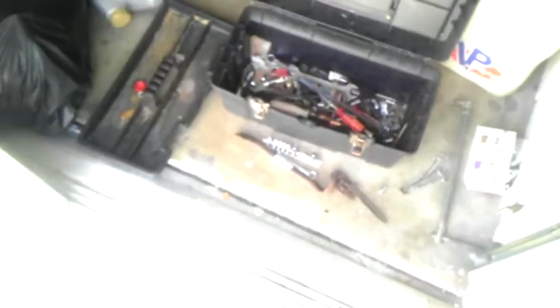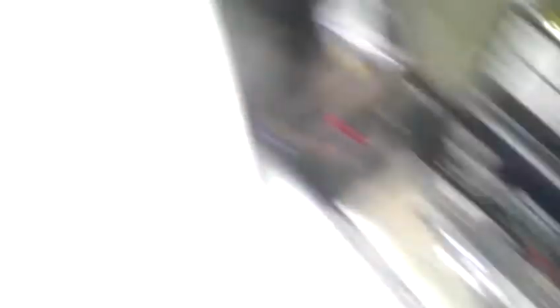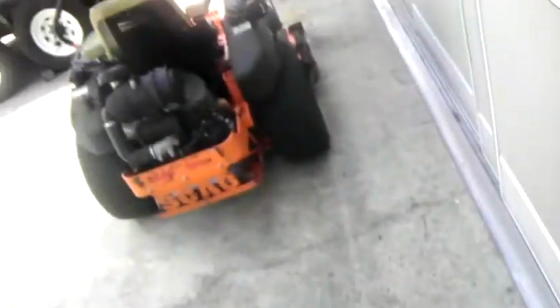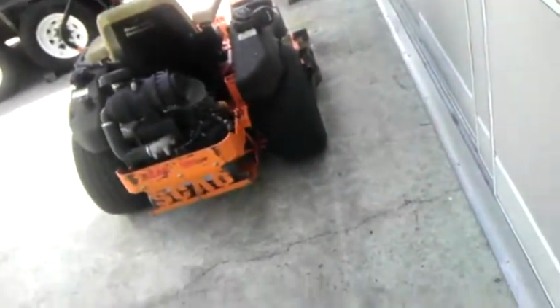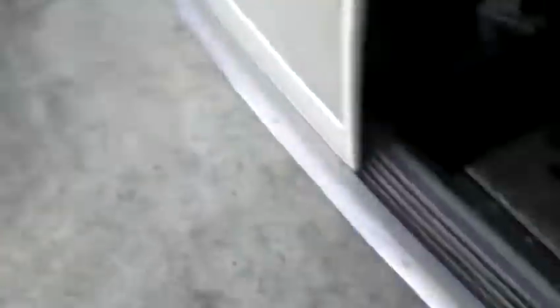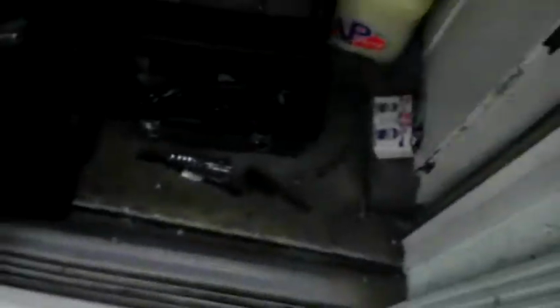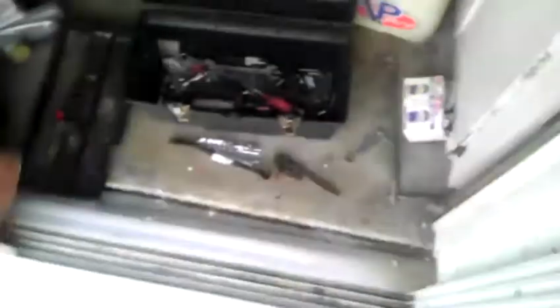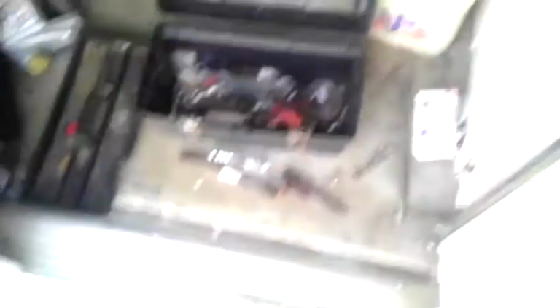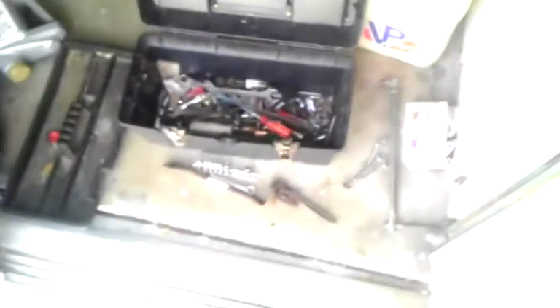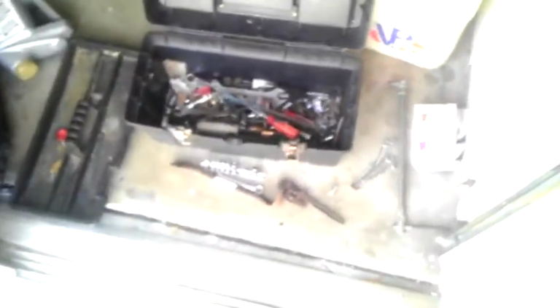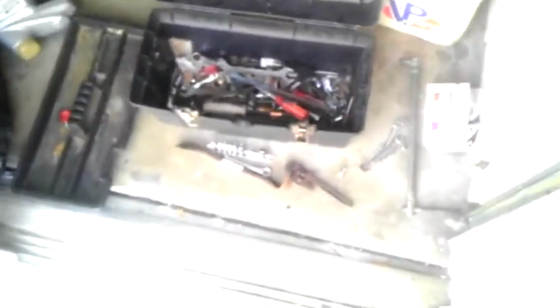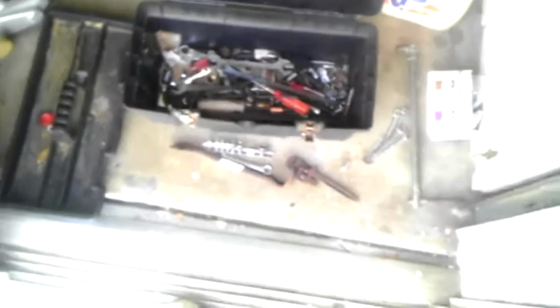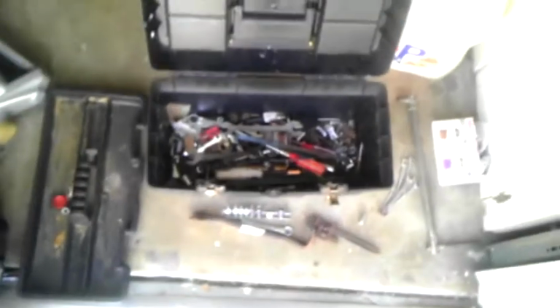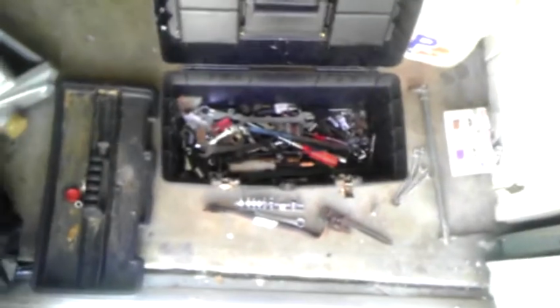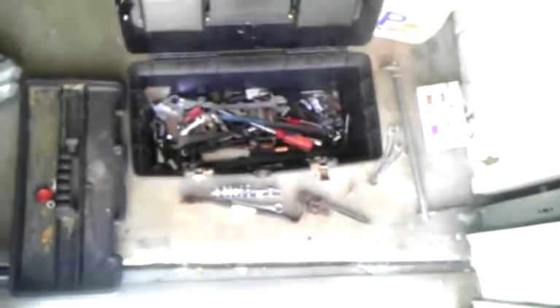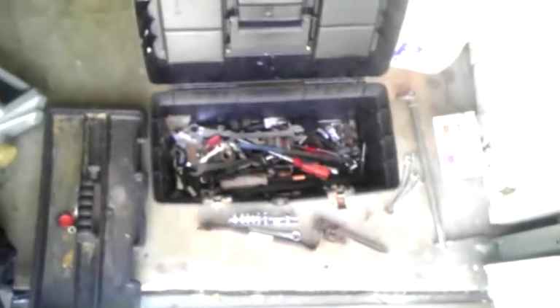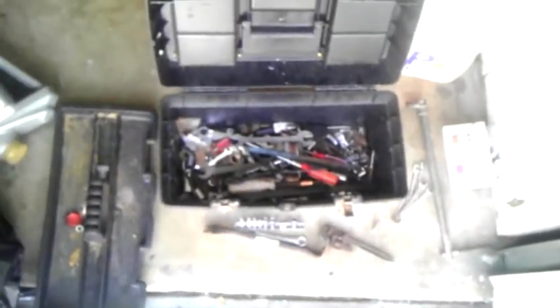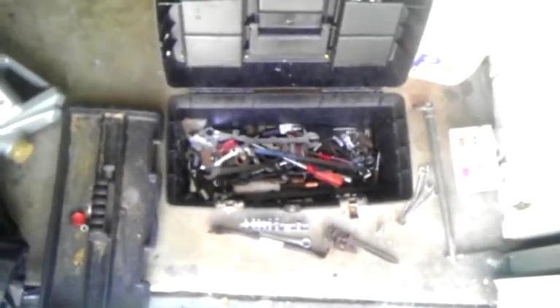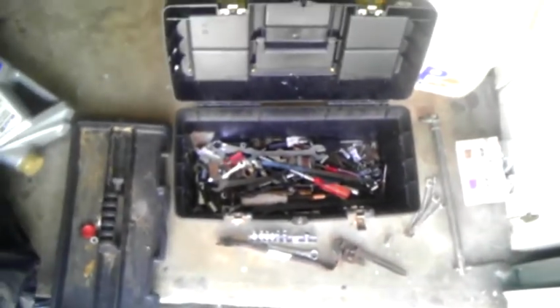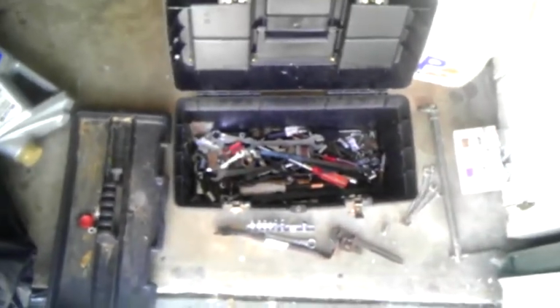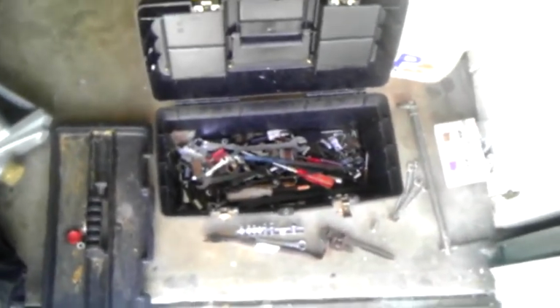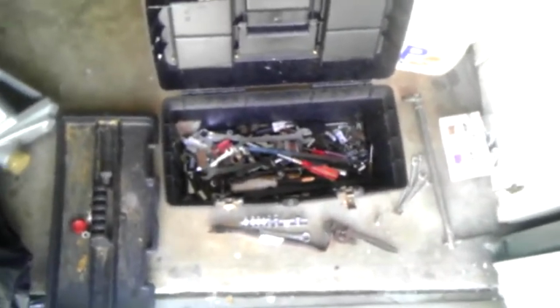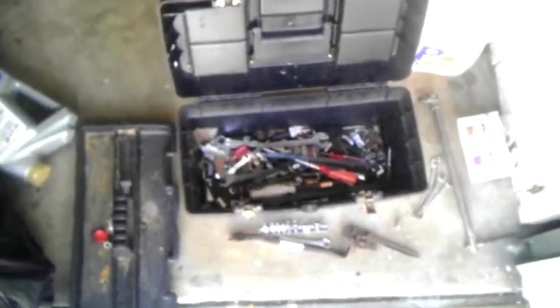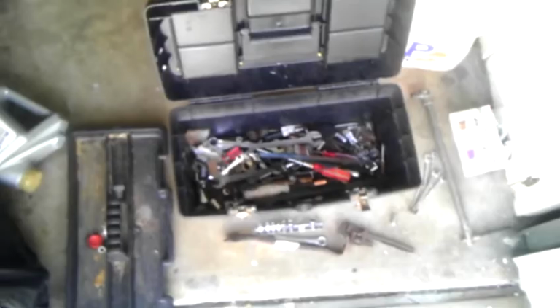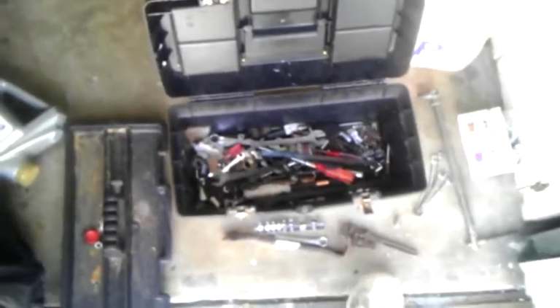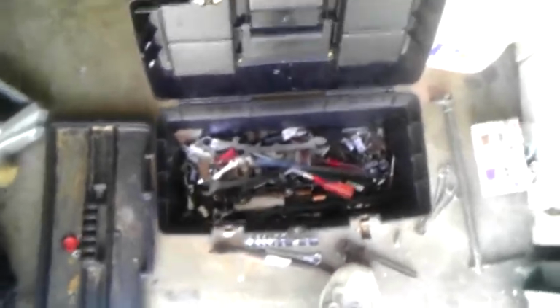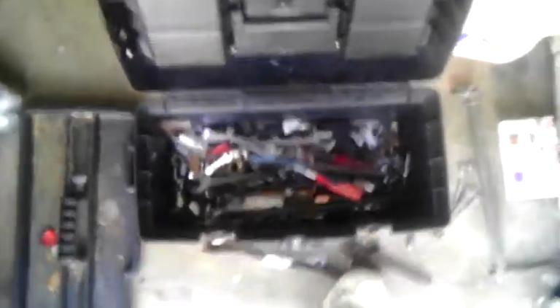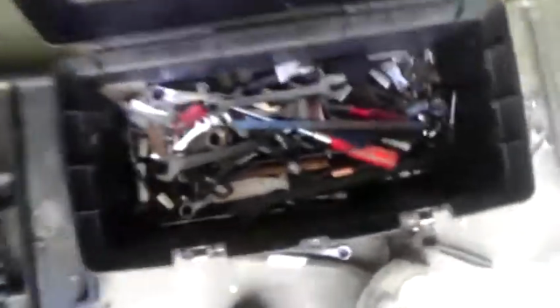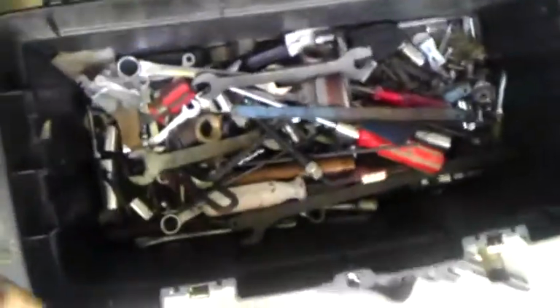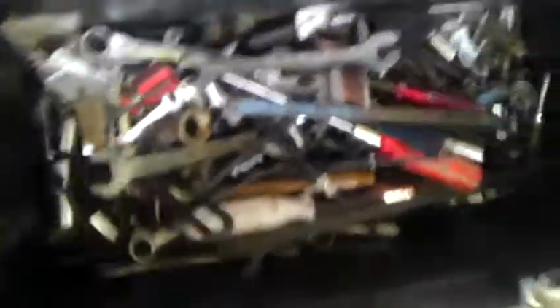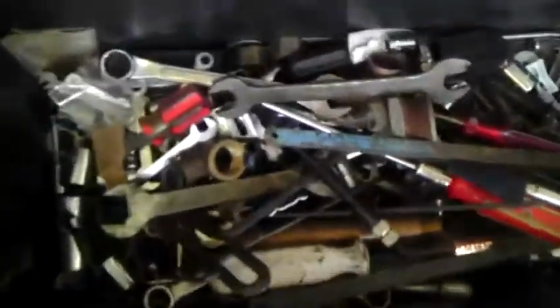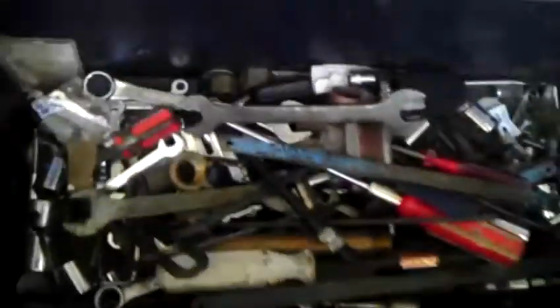I was out mowing with the mower and saw this toolbox in the trash. It was sticking out of the trash can. I was like, man, you got a really good toolbox. So I got it.